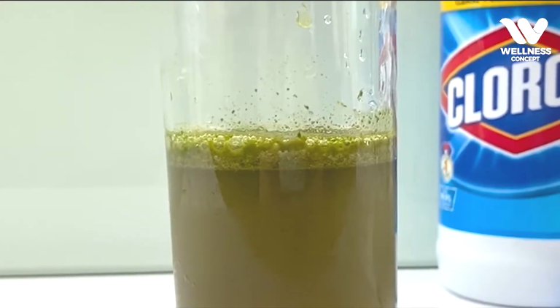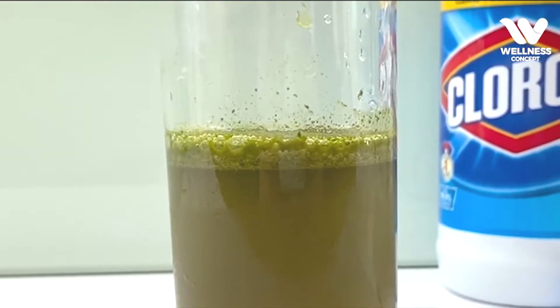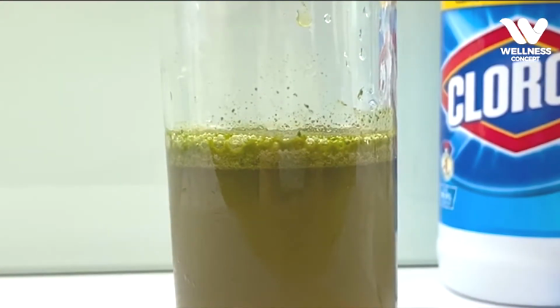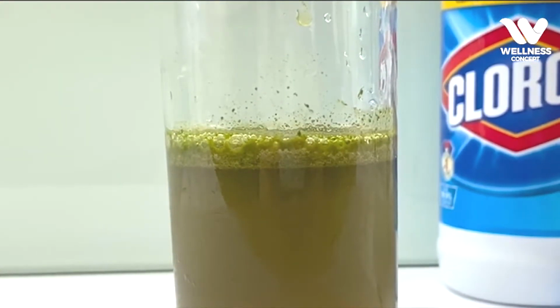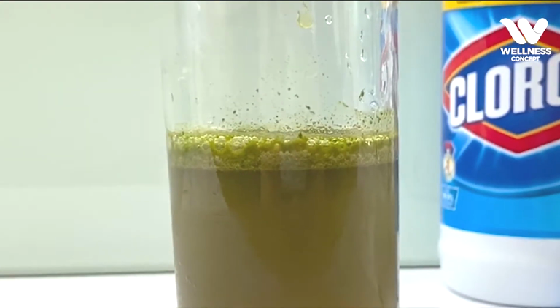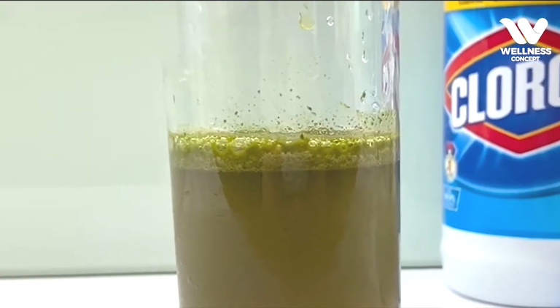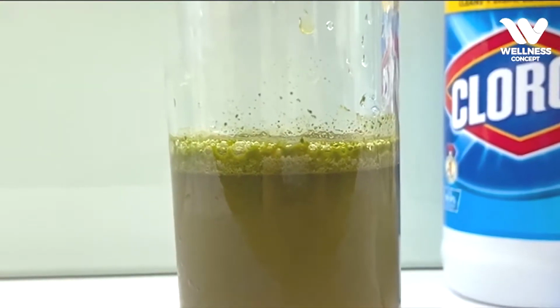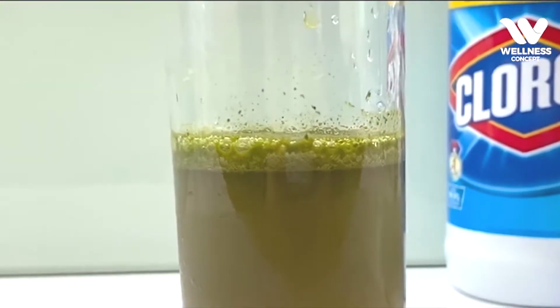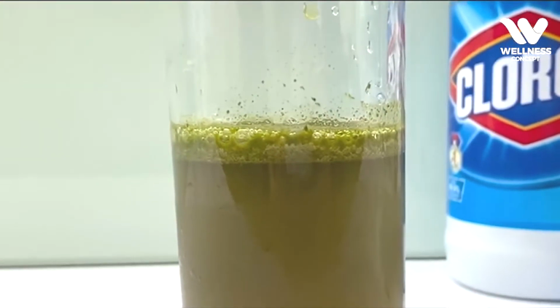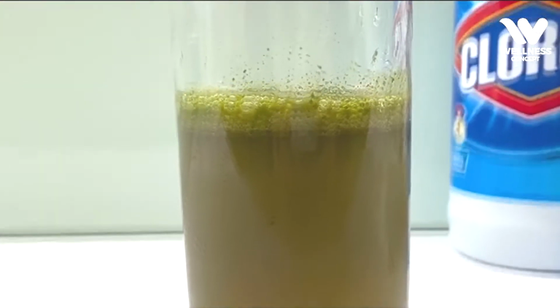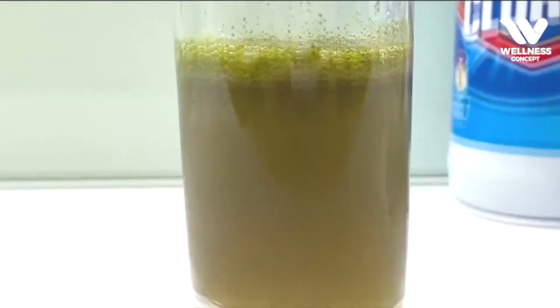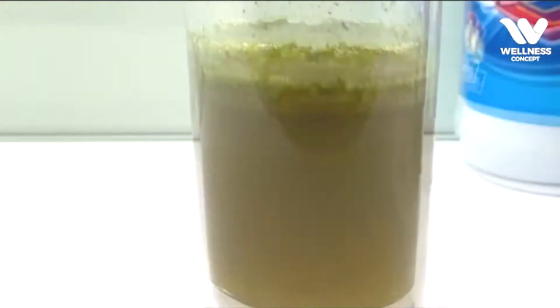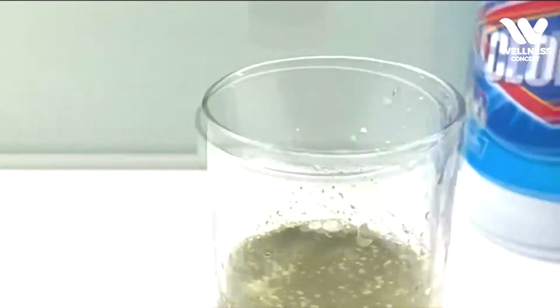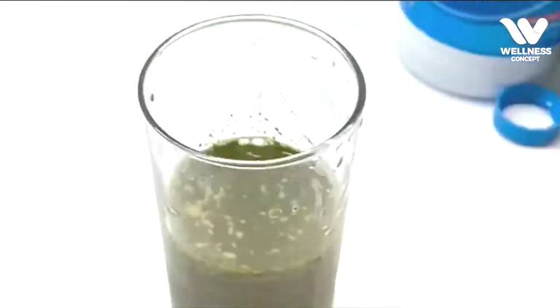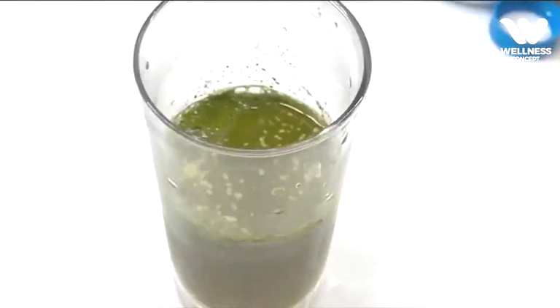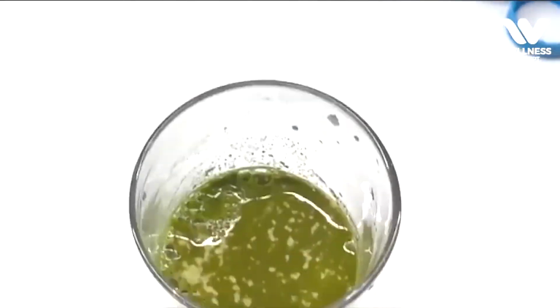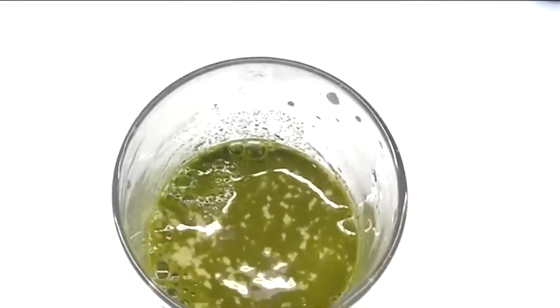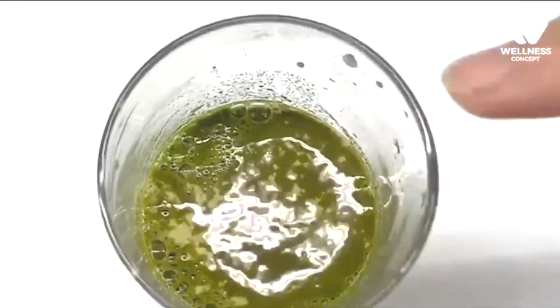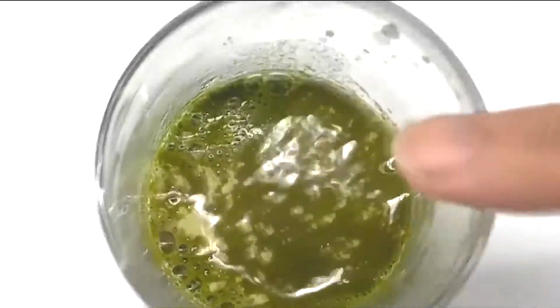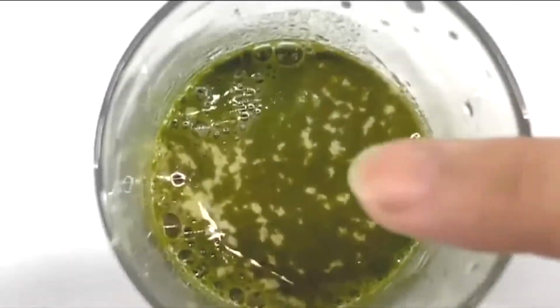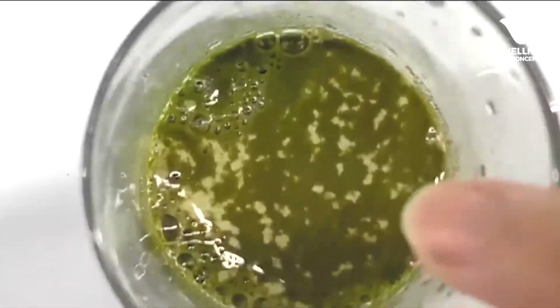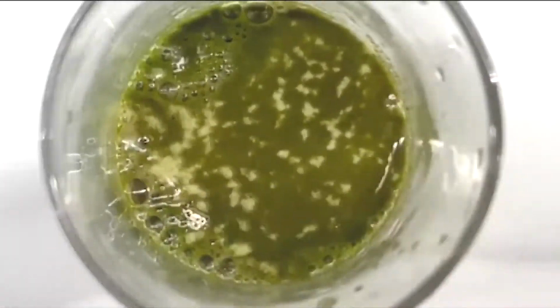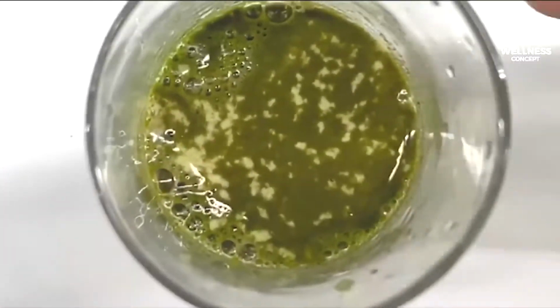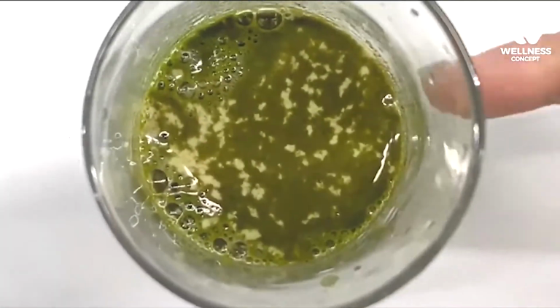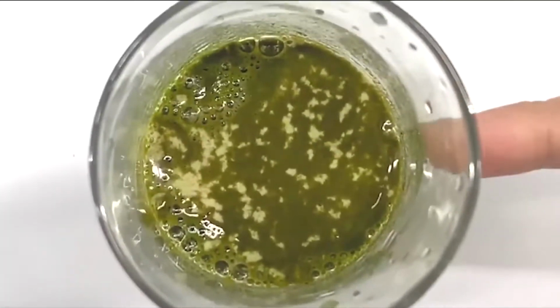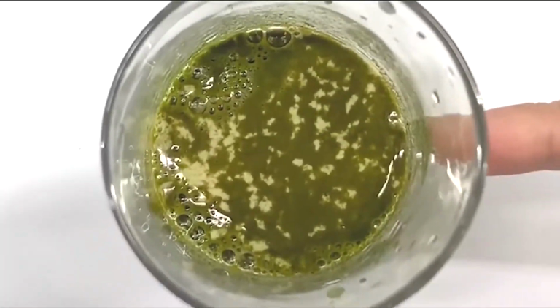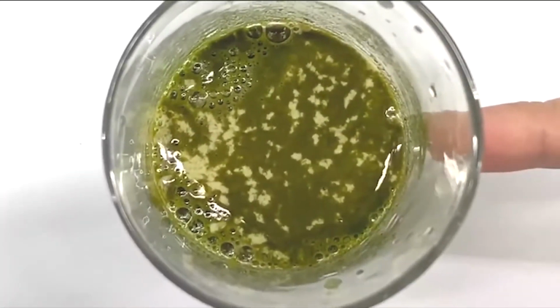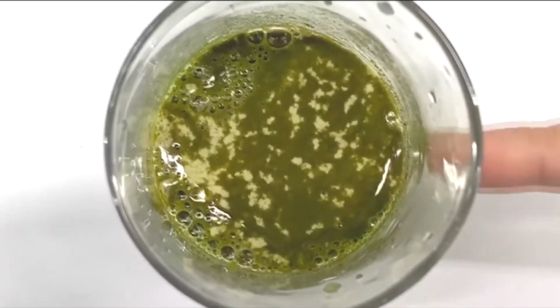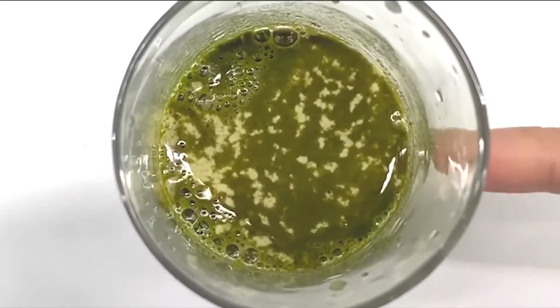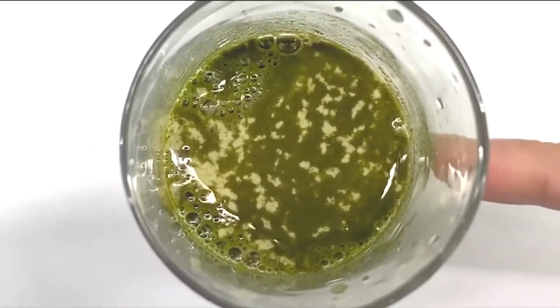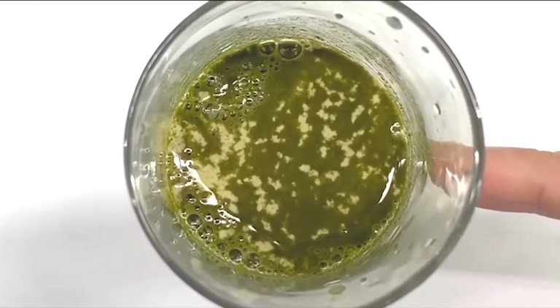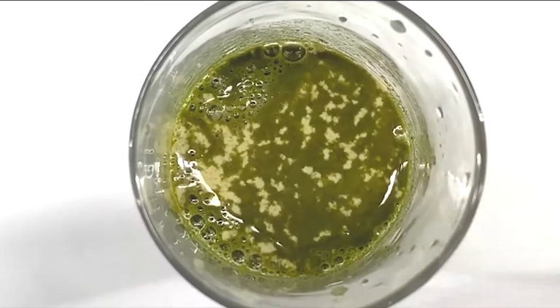Upon zooming in, you will be able to see residues of white dots which actually represent the toxins found in bleach.